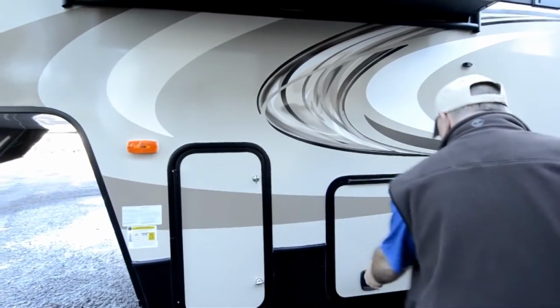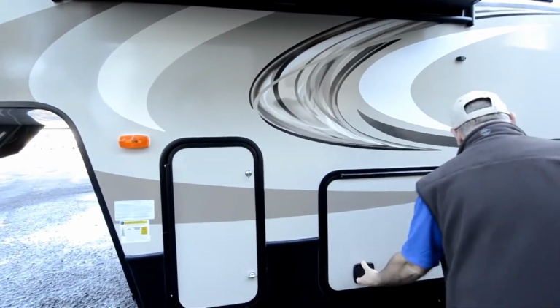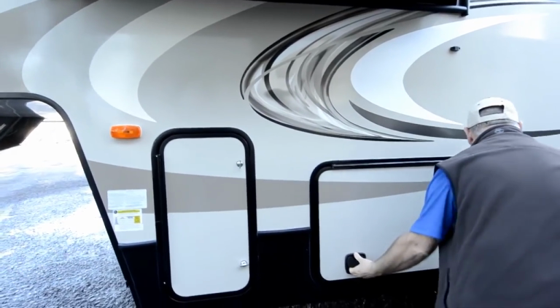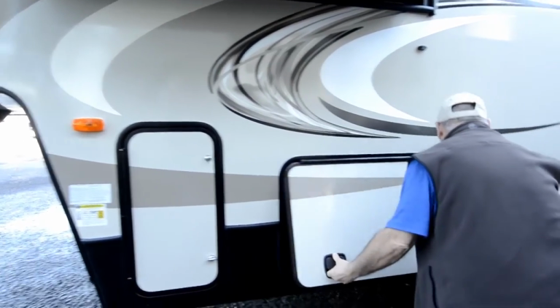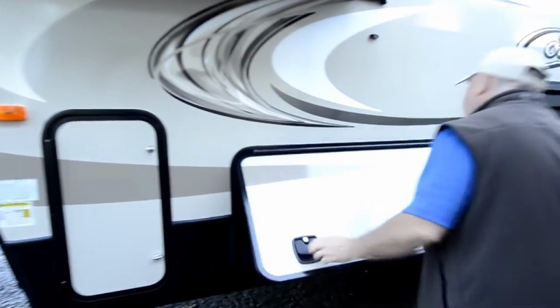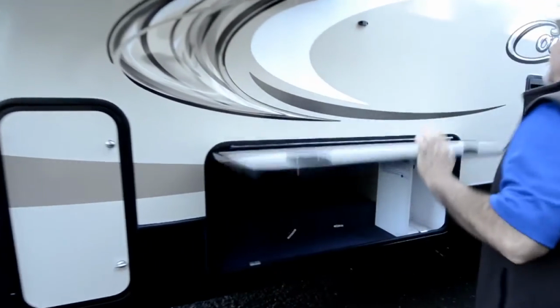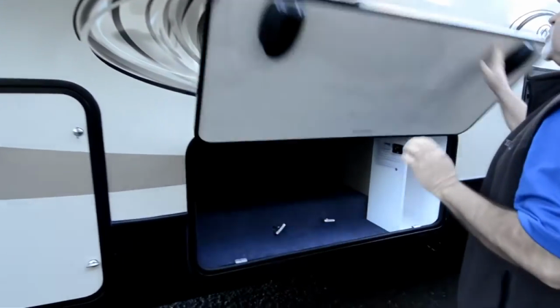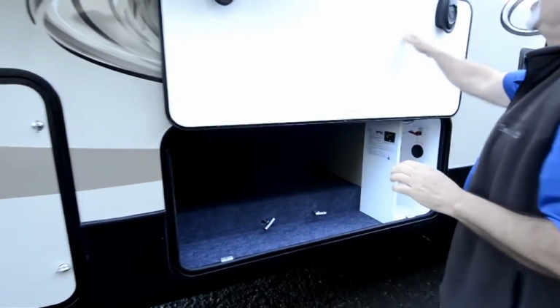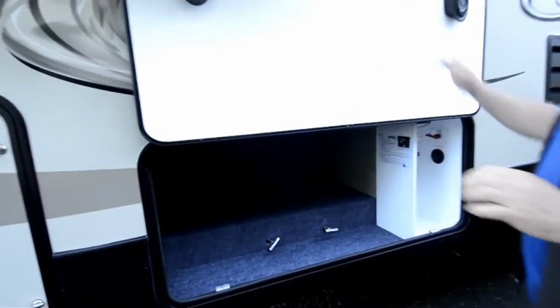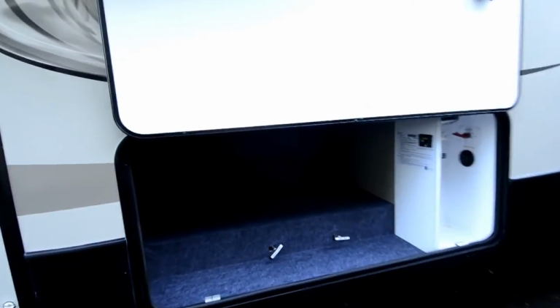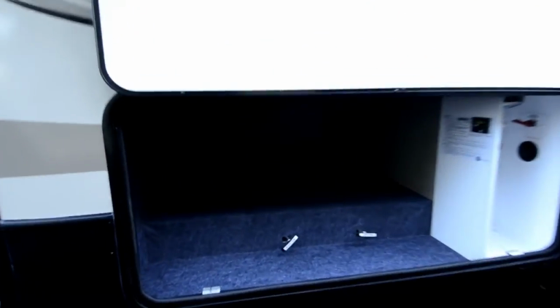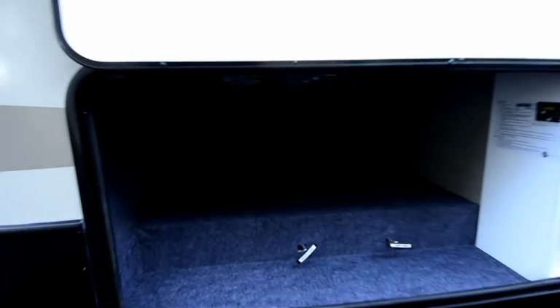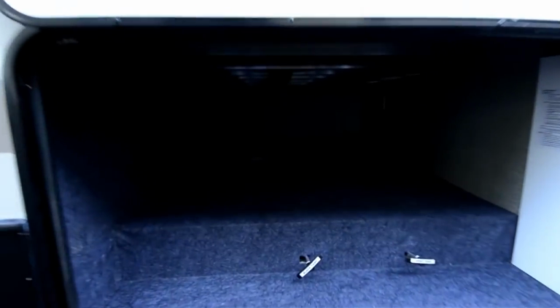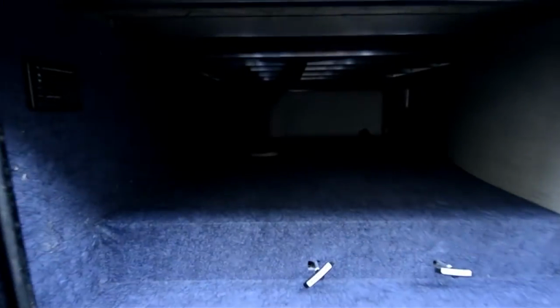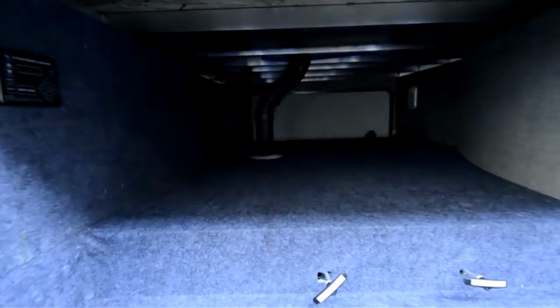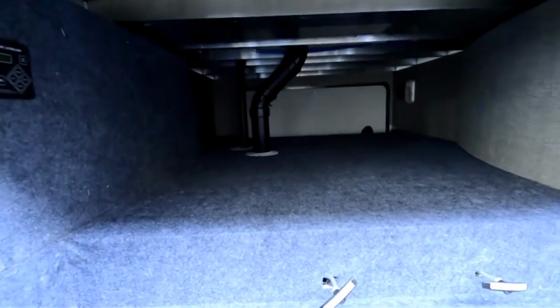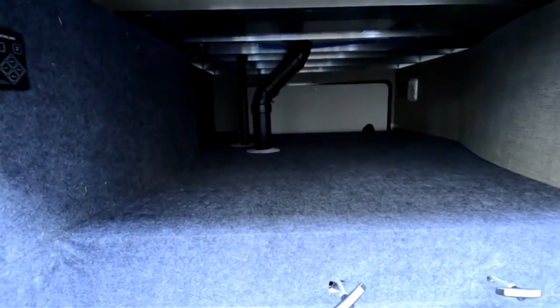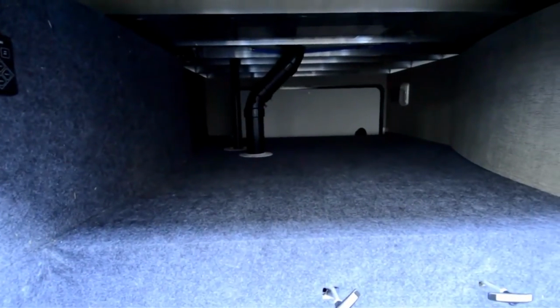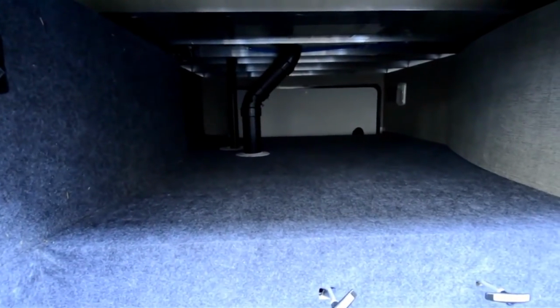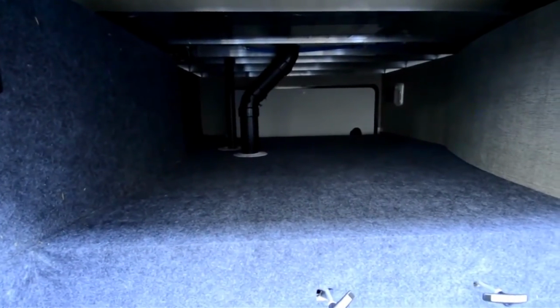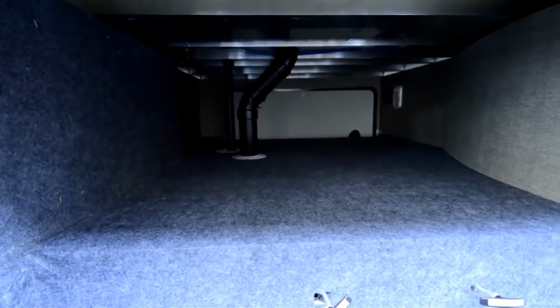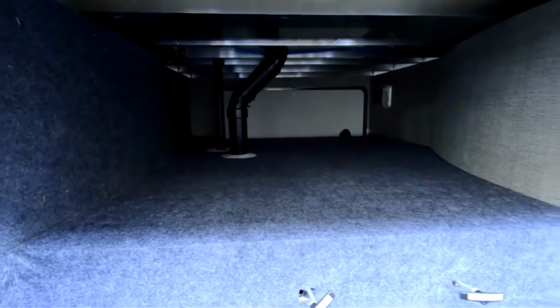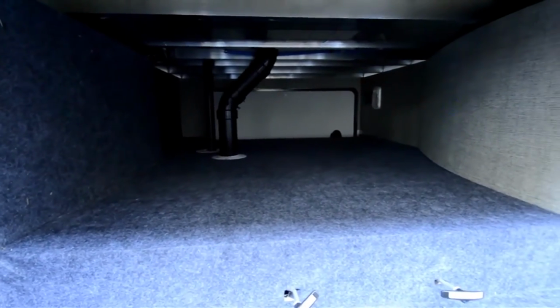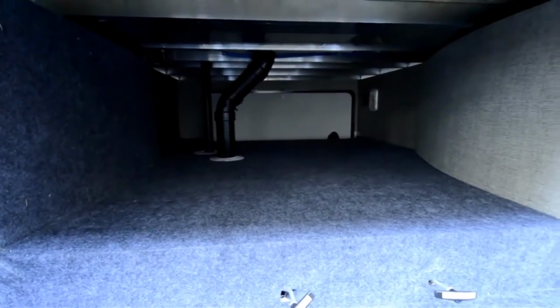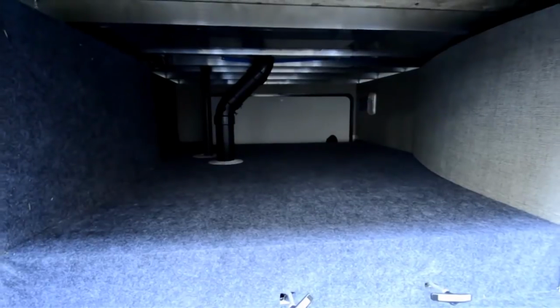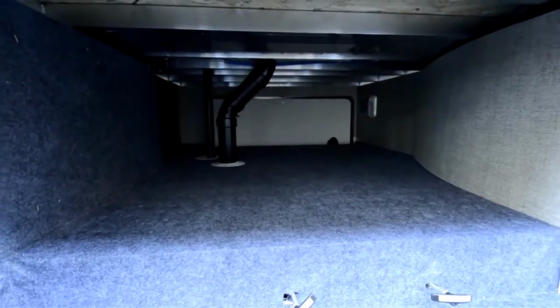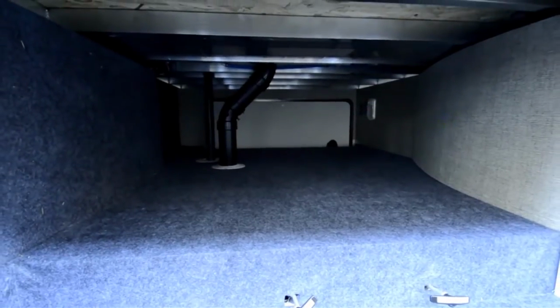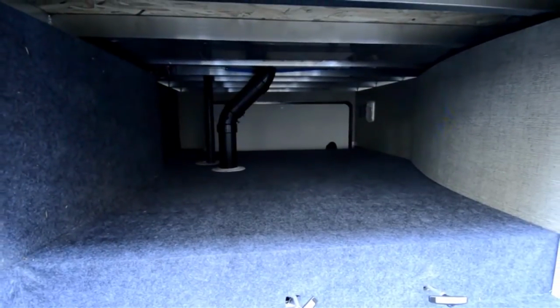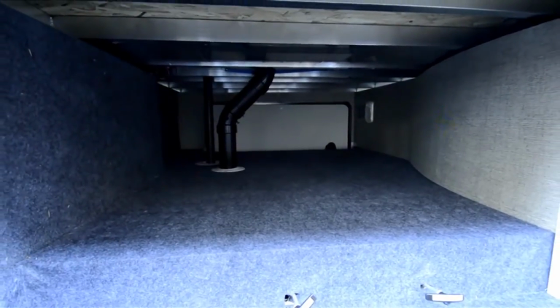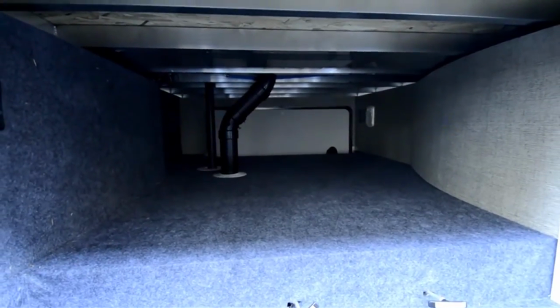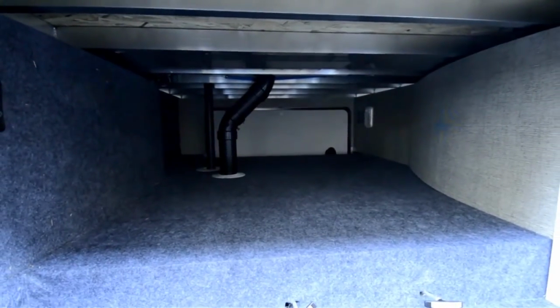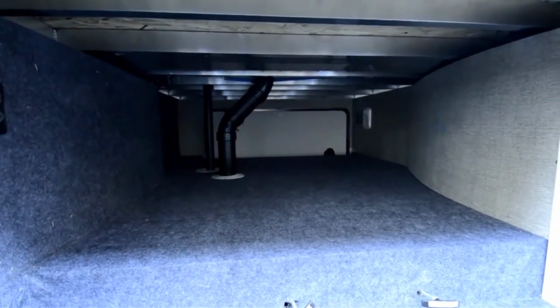It has a nice pass-through storage area. I like those magnetic latches that keep it right in place. Notice you've got a huge compartment area — plenty of room to put your stuff when you're out on the road.